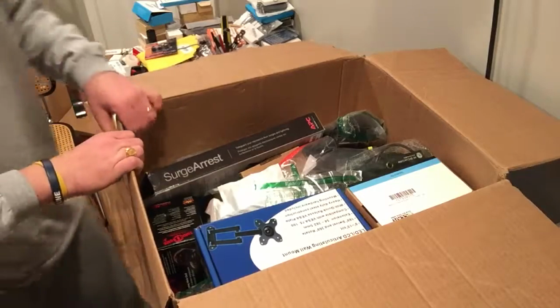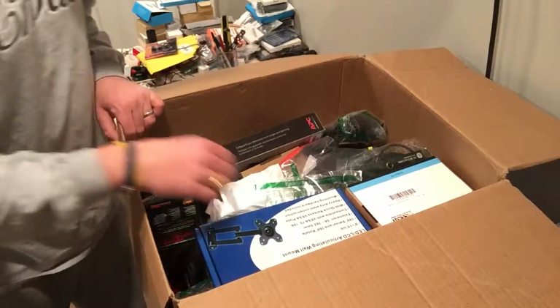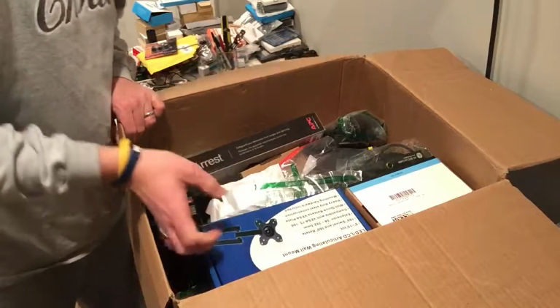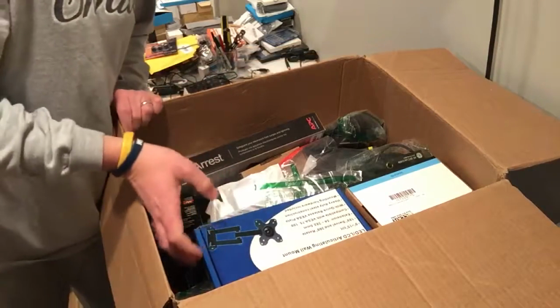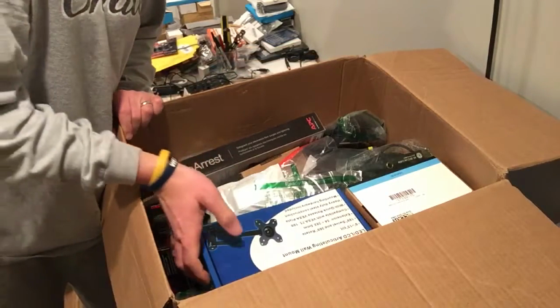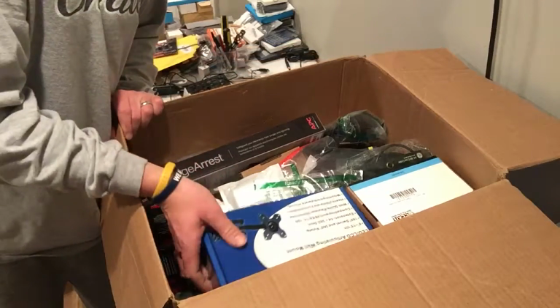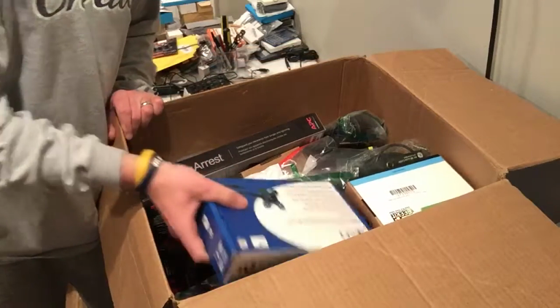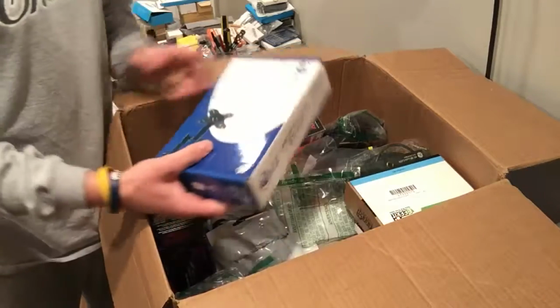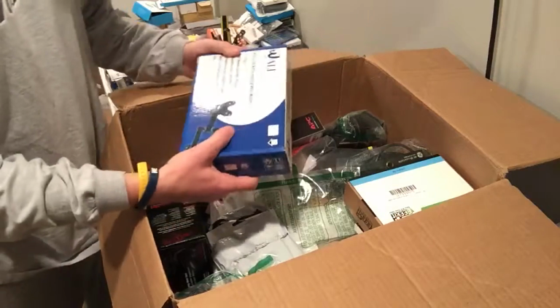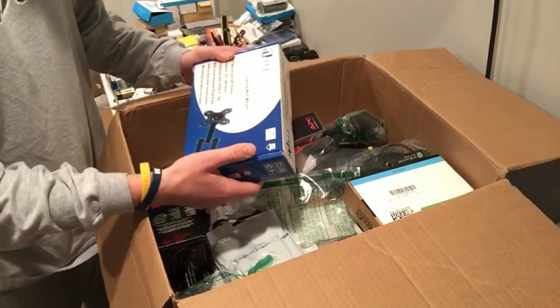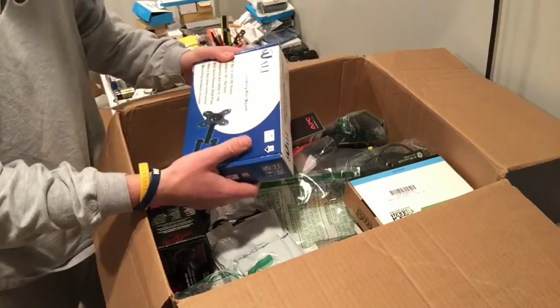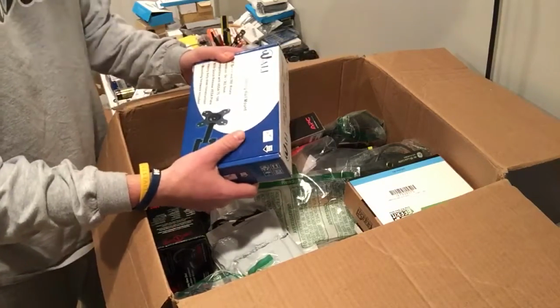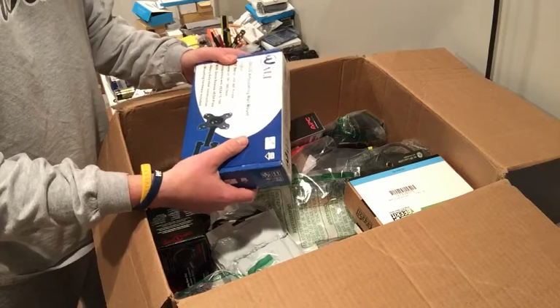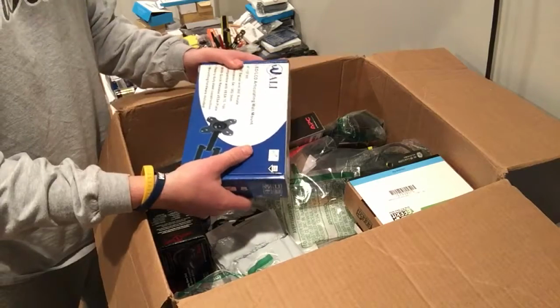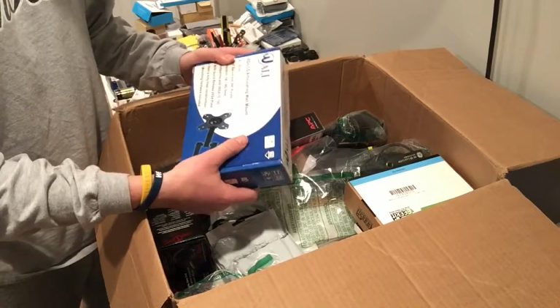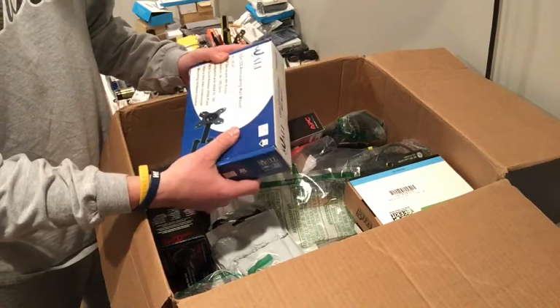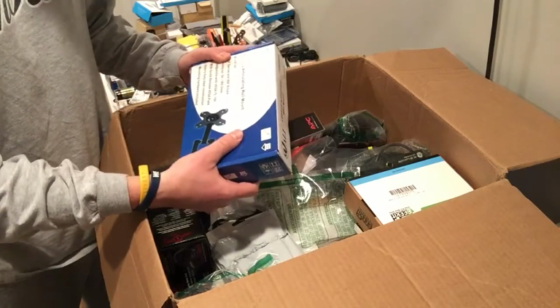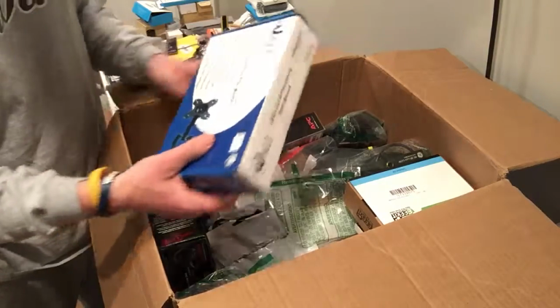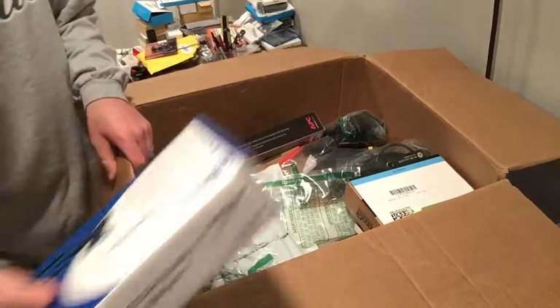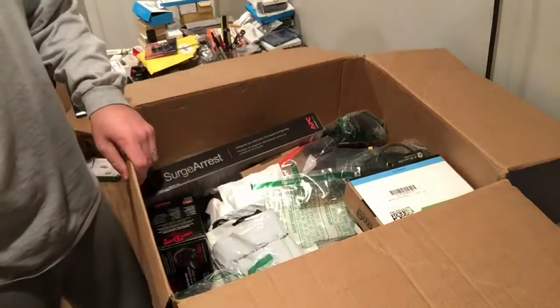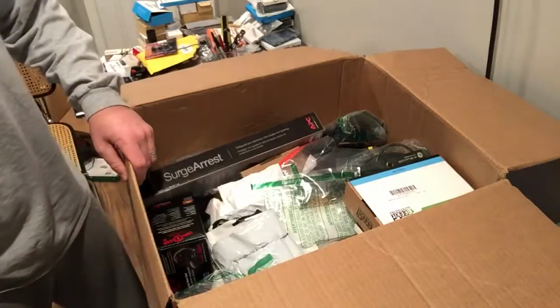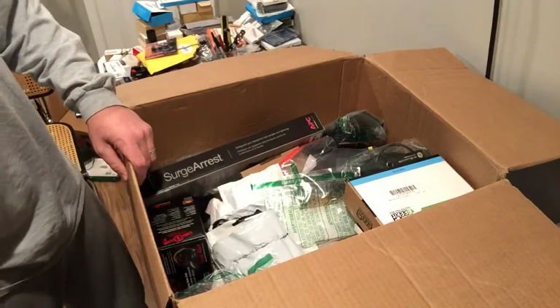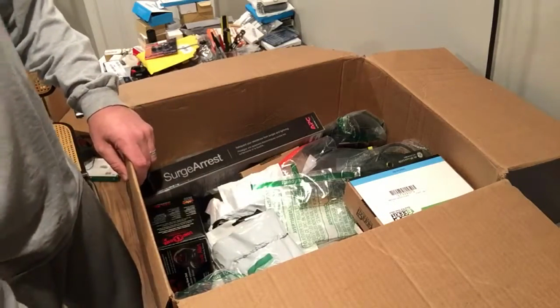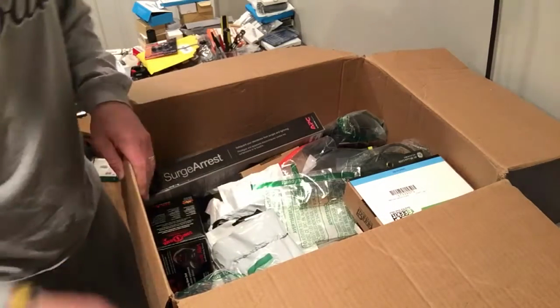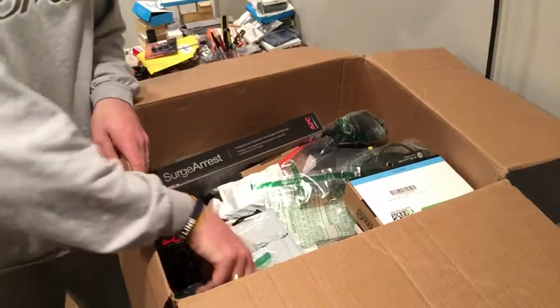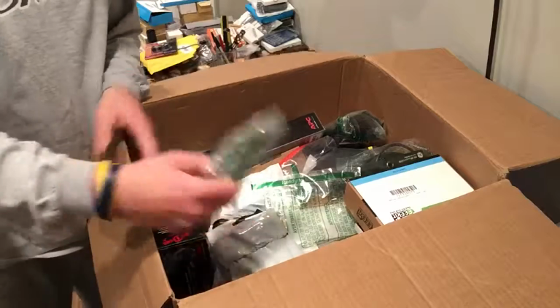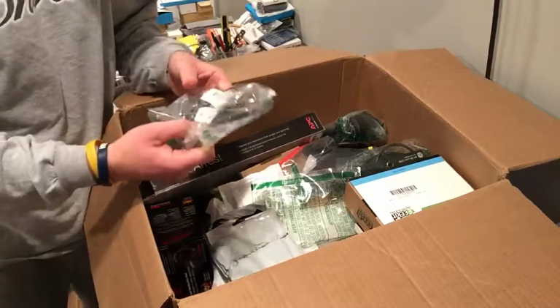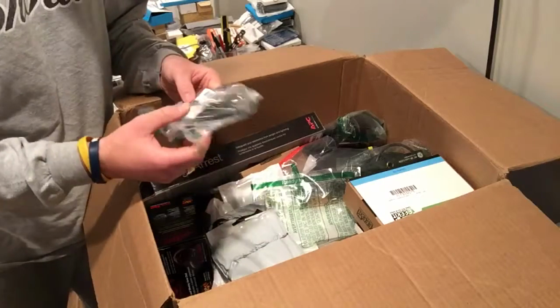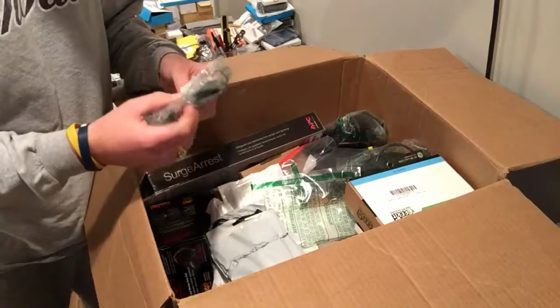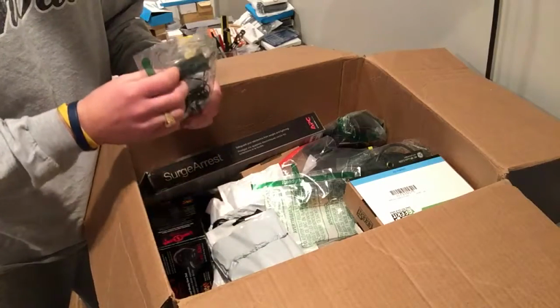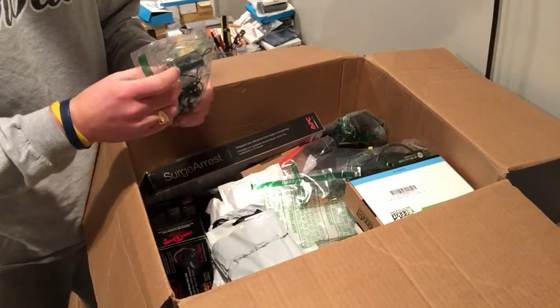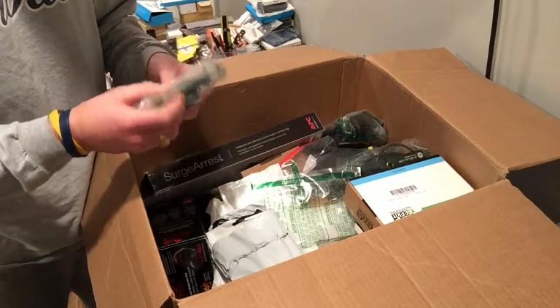What I try to do is keep everything separated. So when I go to unbox items, I throw things where they need to go. I have a box for camera cases, a box for TV mounts, a box for junk. So if I have to throw stuff away right away, I'll know it's broken.